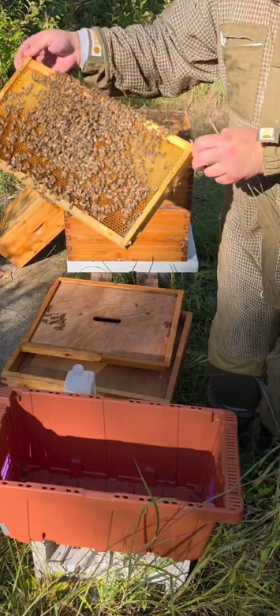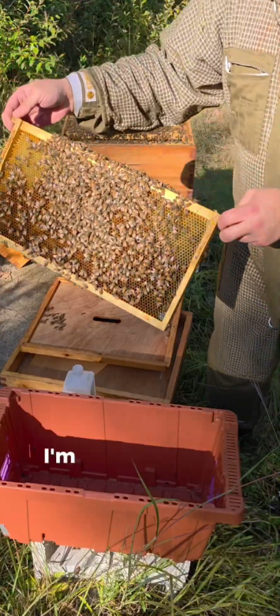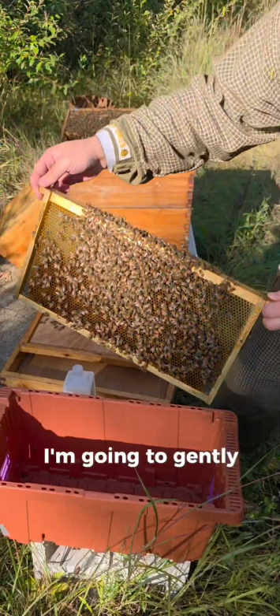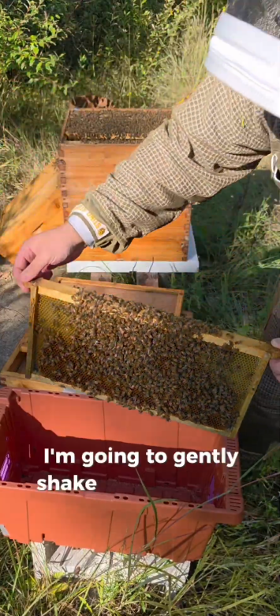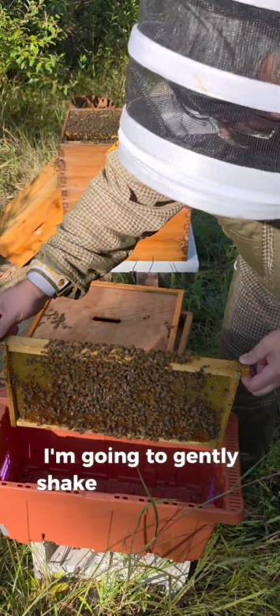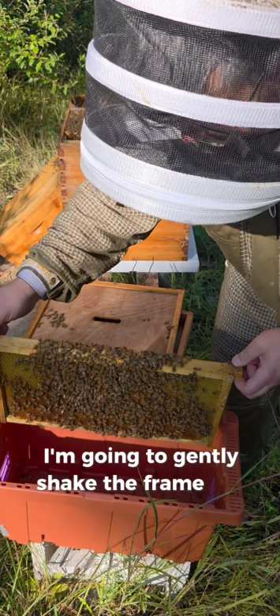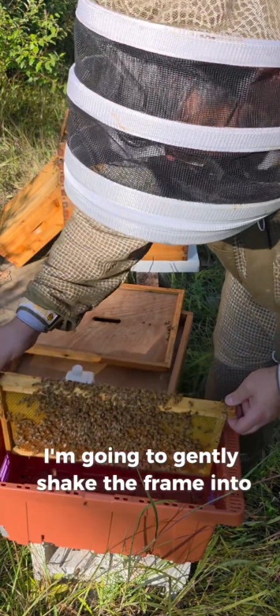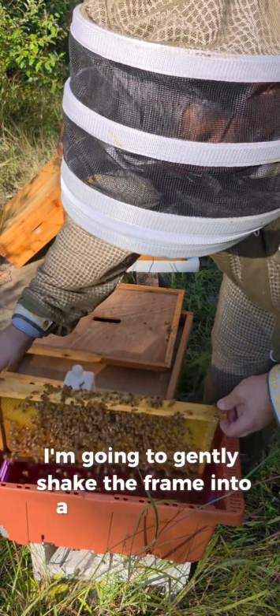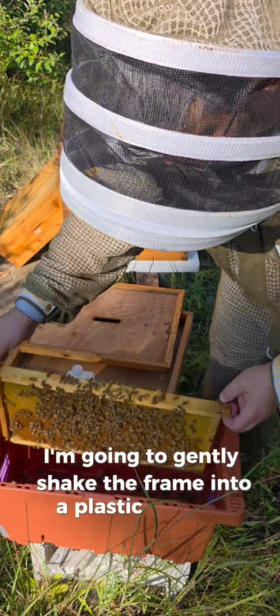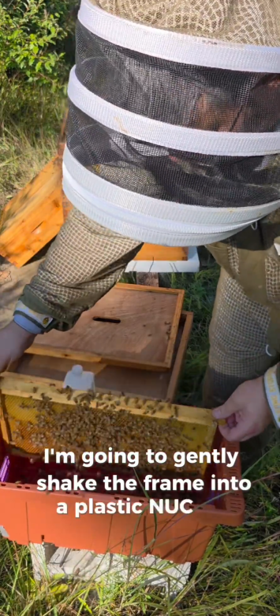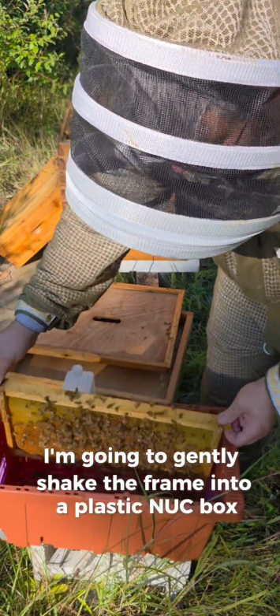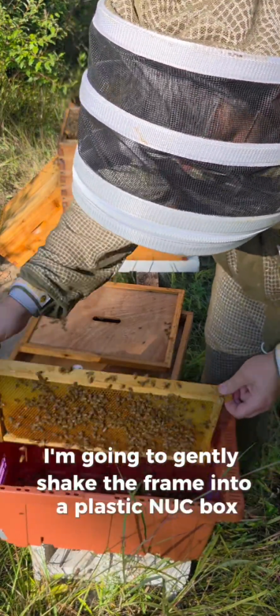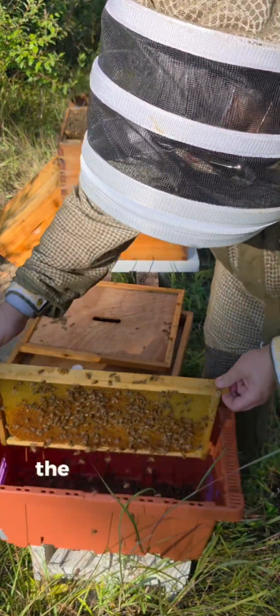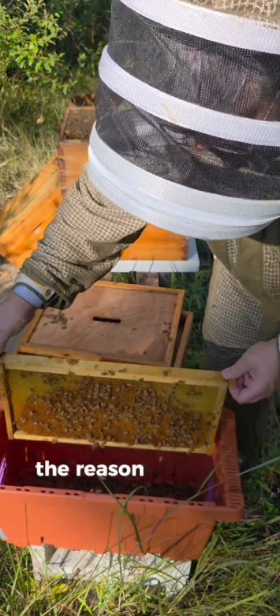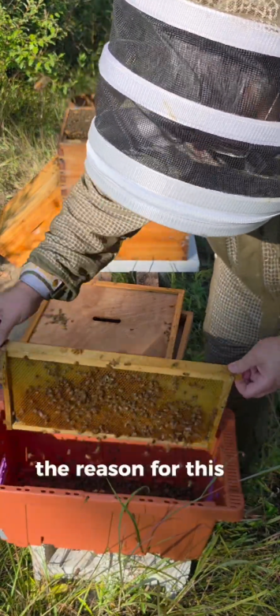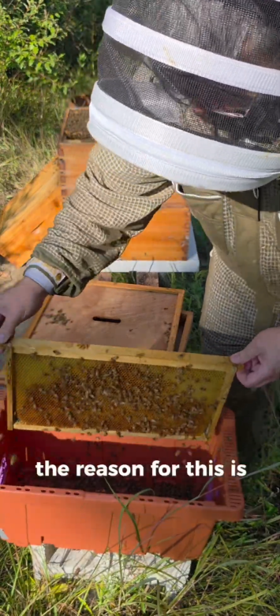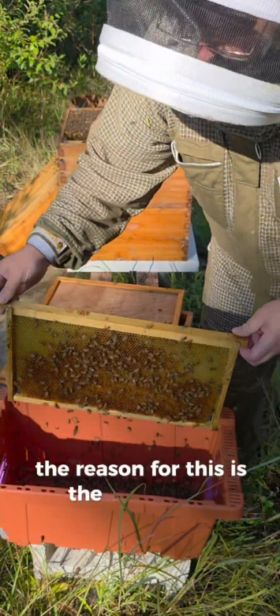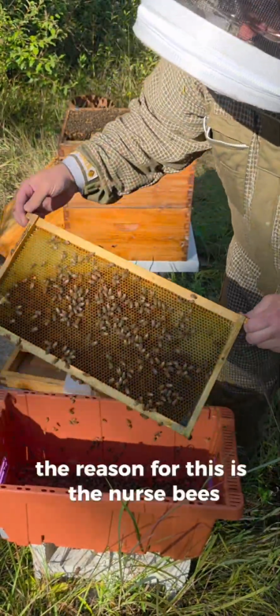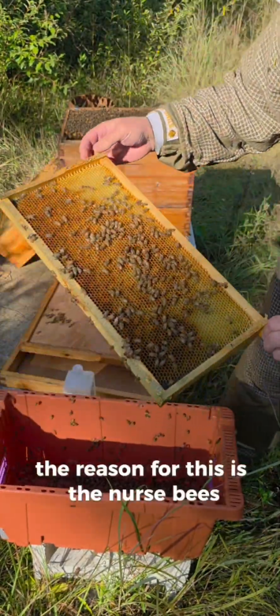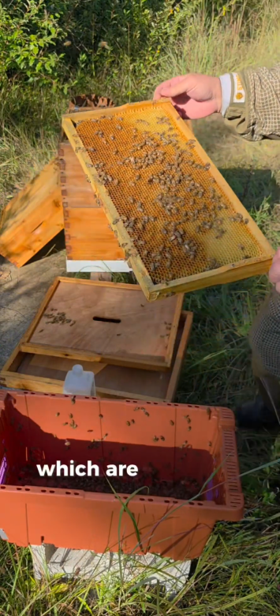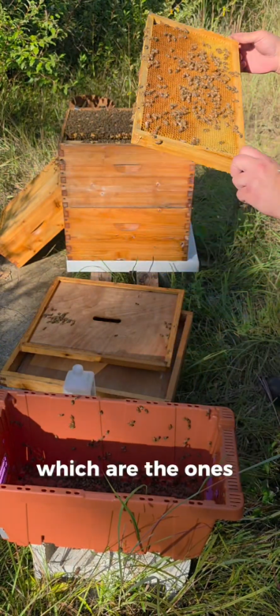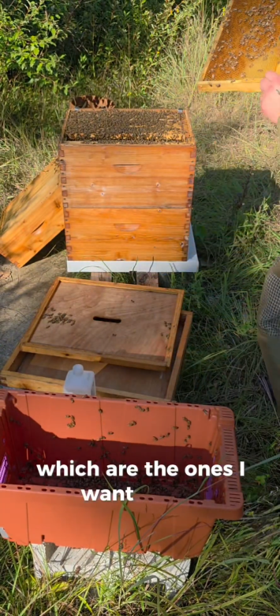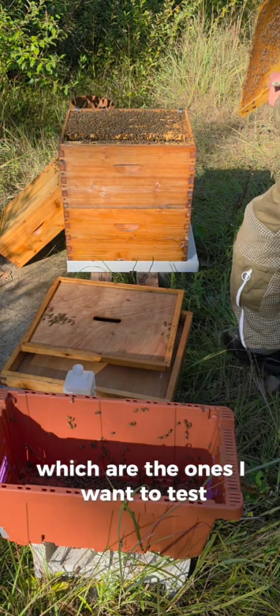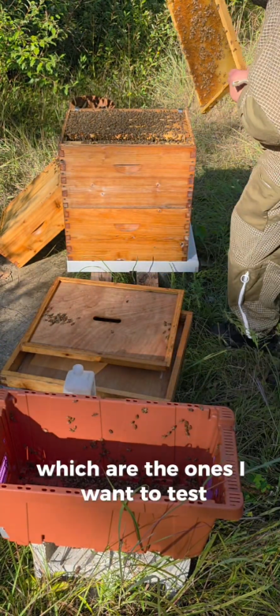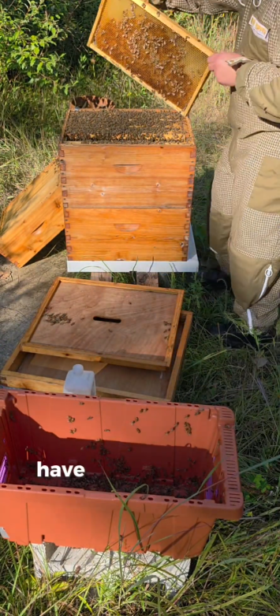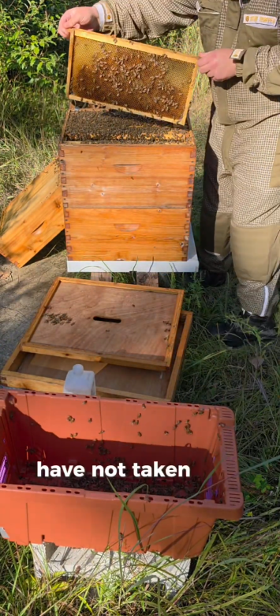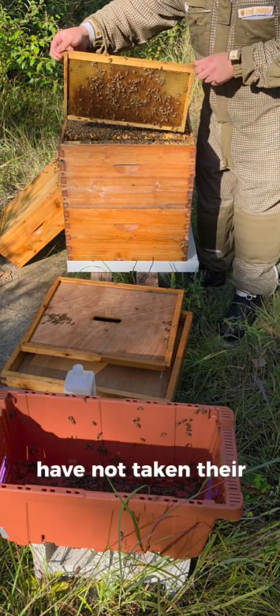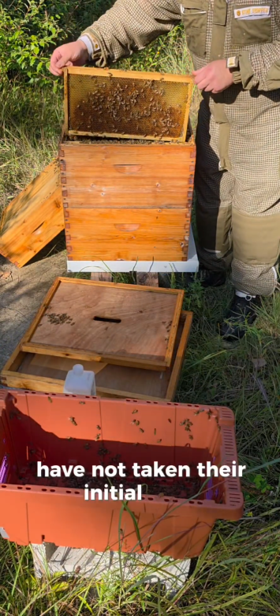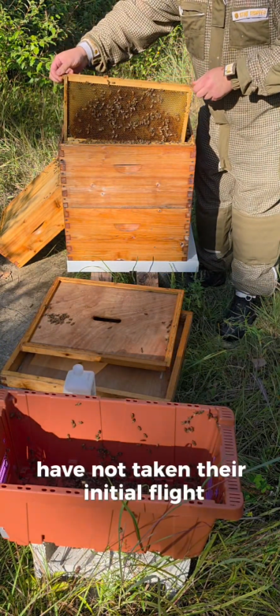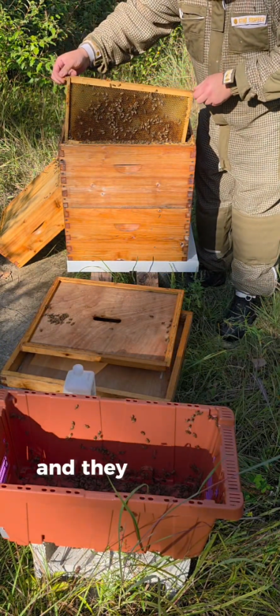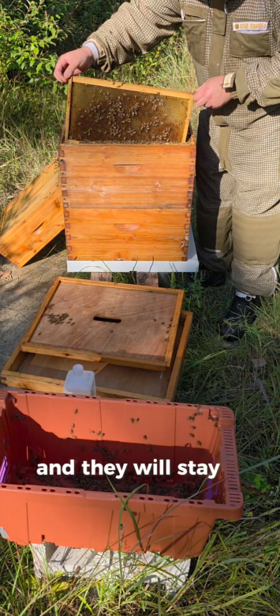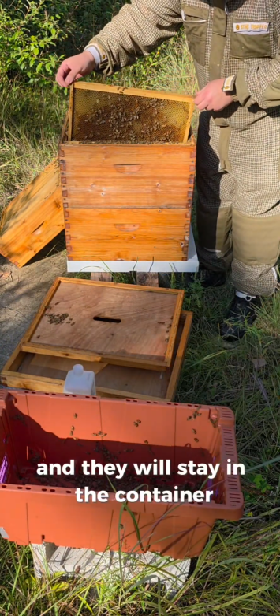I'm going to gently shake the frame into a plastic nook box. The reason for this is the nurse bees, which are the ones I want to test, have not taken their initial flight and they will stay in the container.